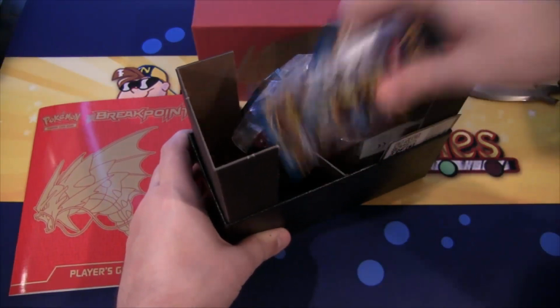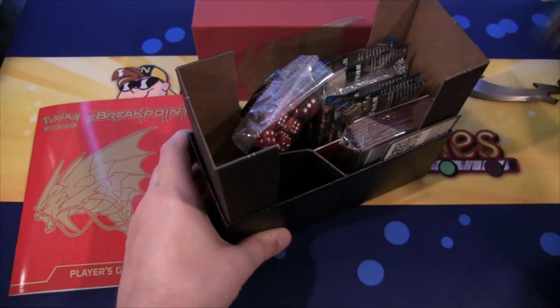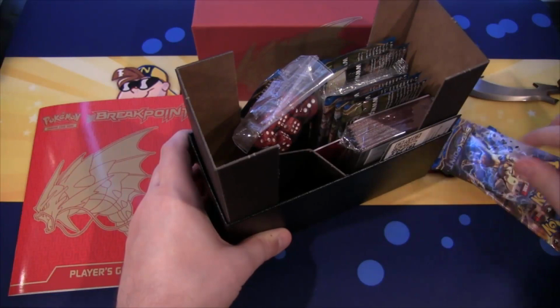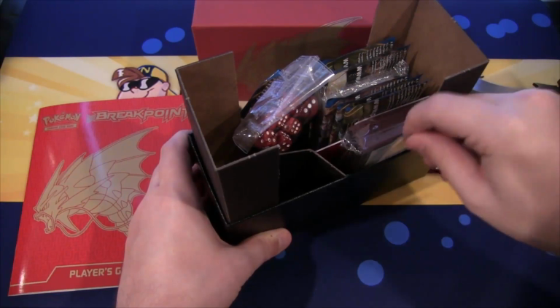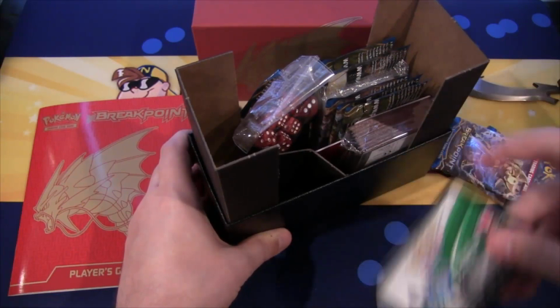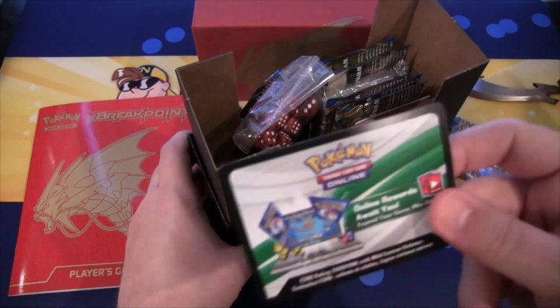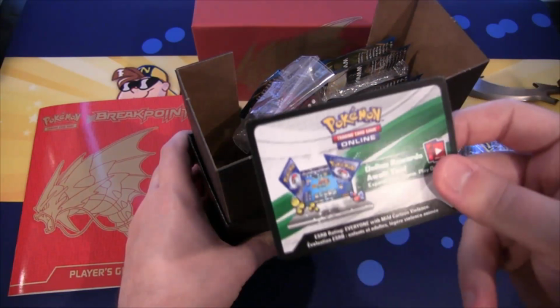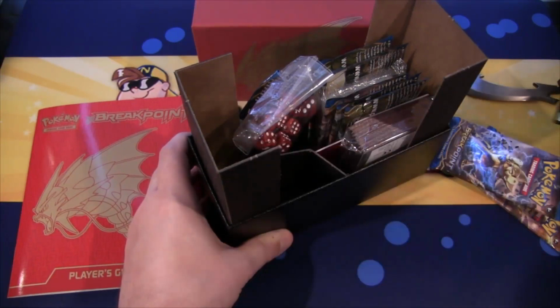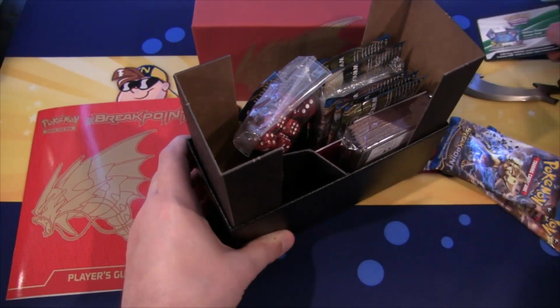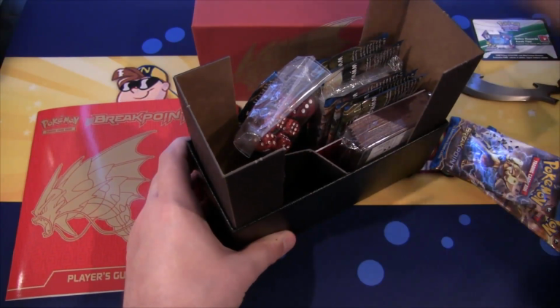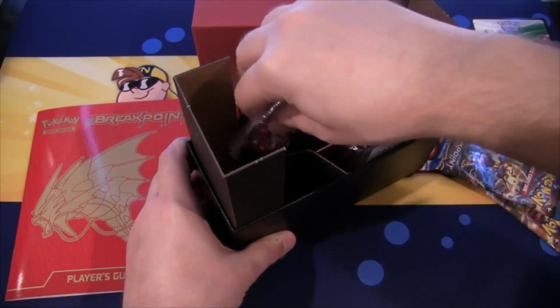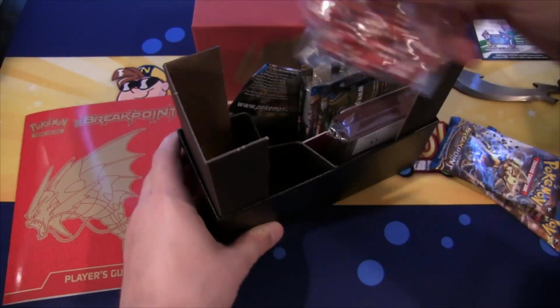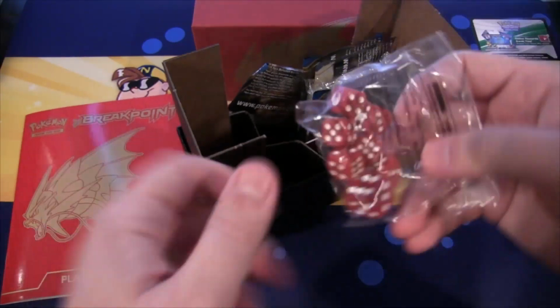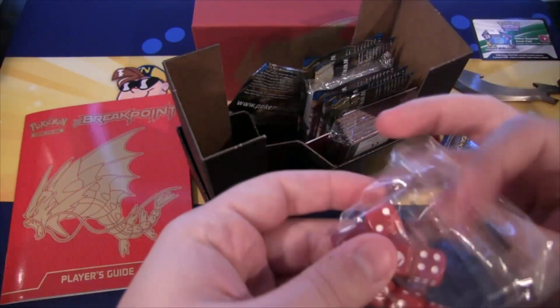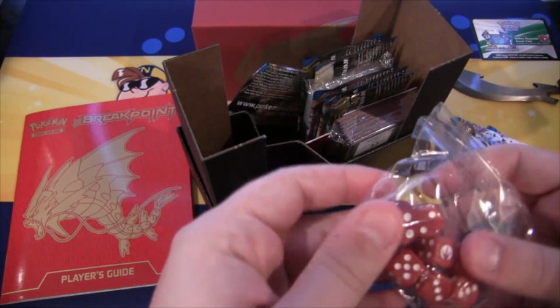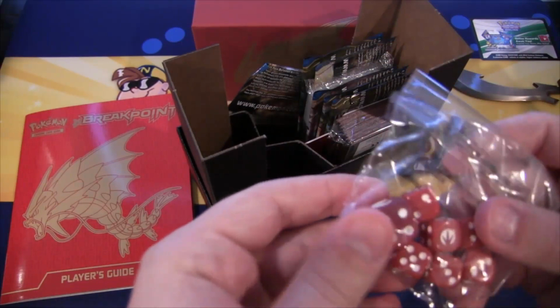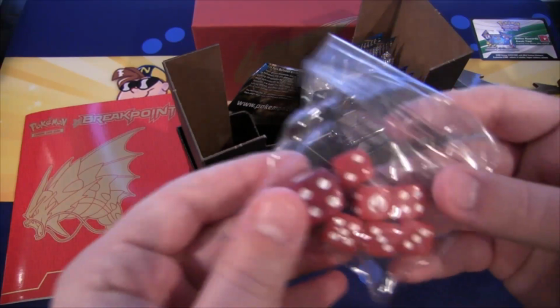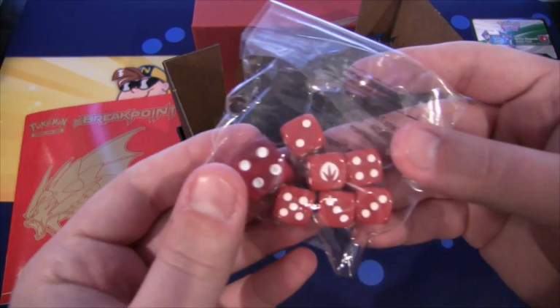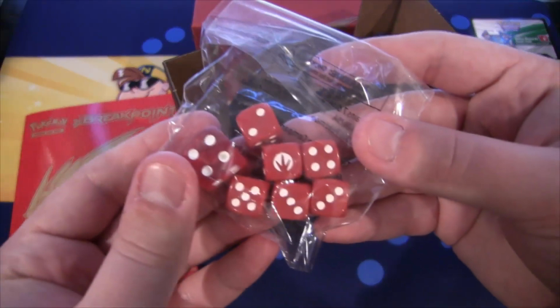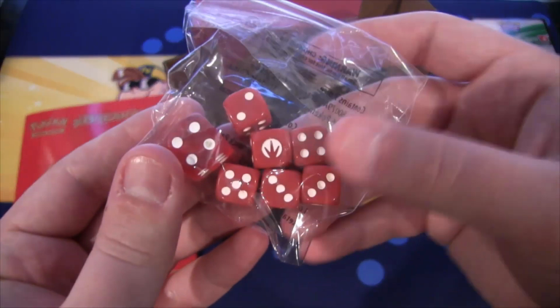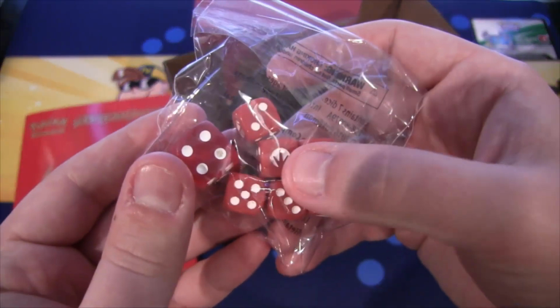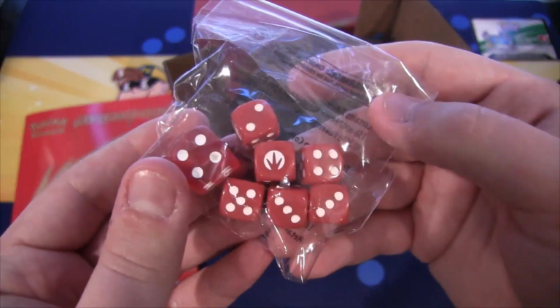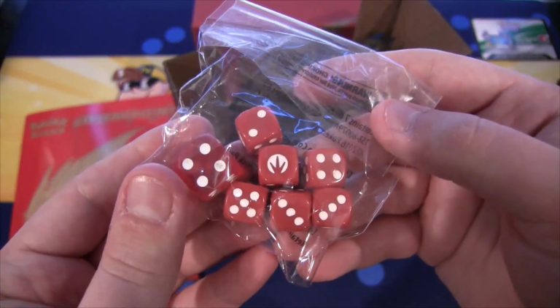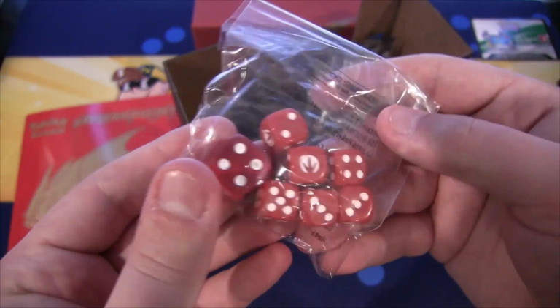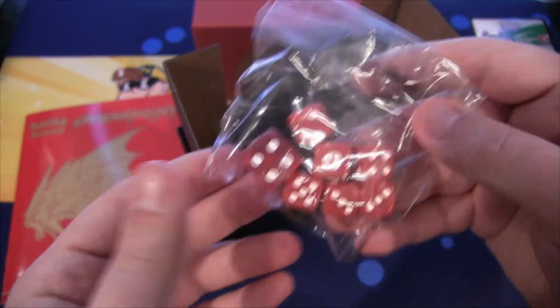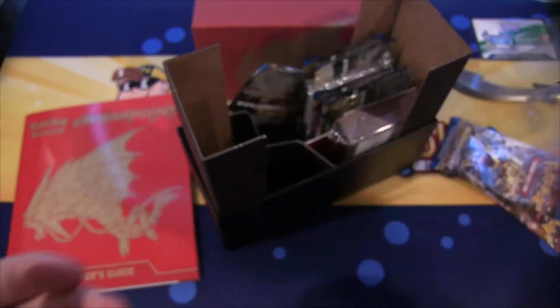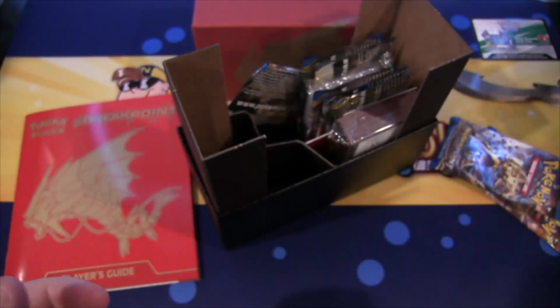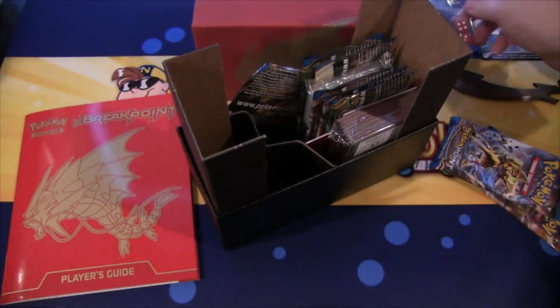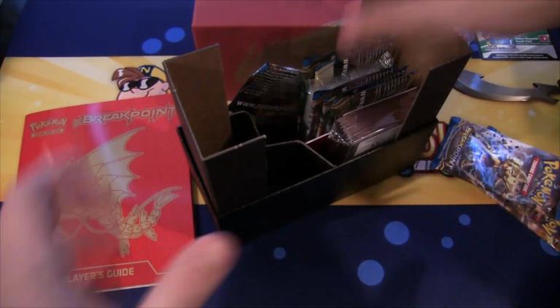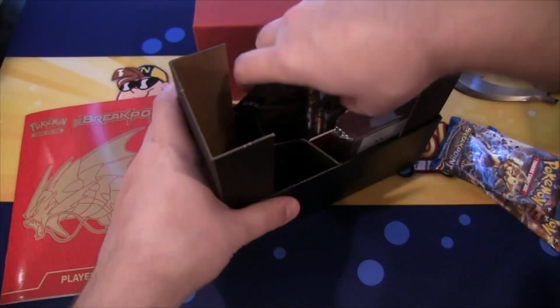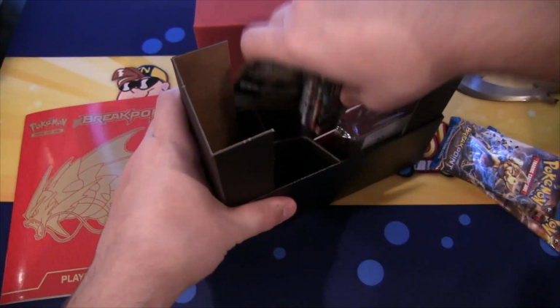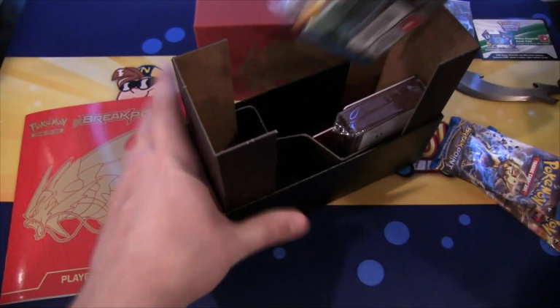We've got packs going everywhere. Here's the code for the Elite Trainer box for the online game. You have your dice, which they always have different symbols on them — a red Gyarados symbol as you can see. You get one bigger one and then a smaller dice for your counters that you can use in the game.